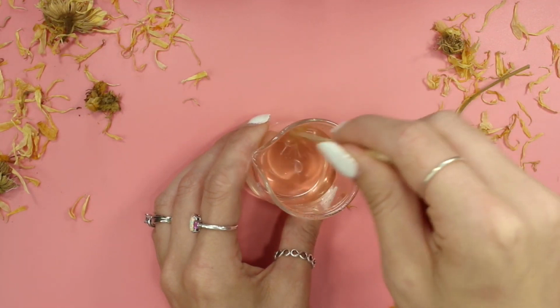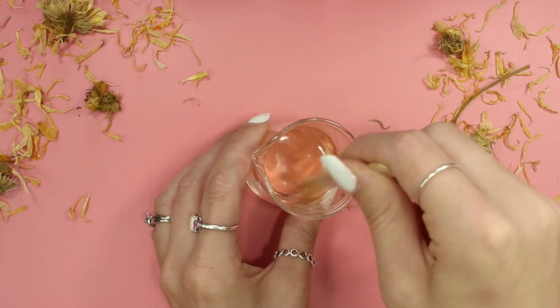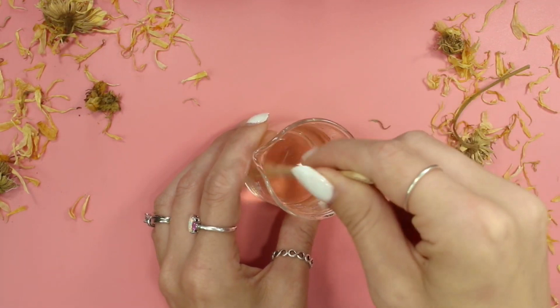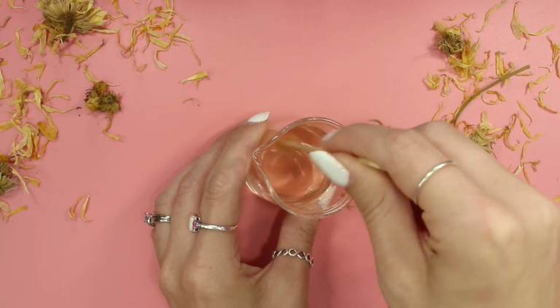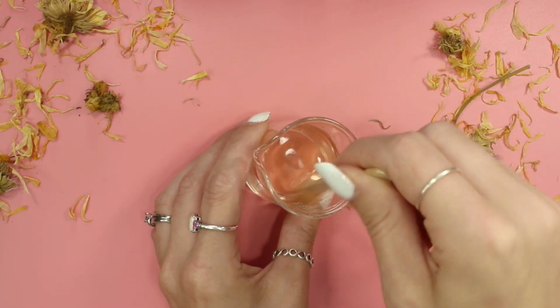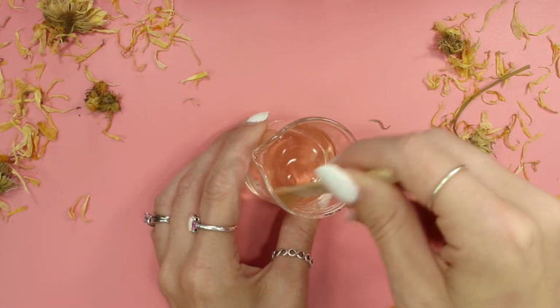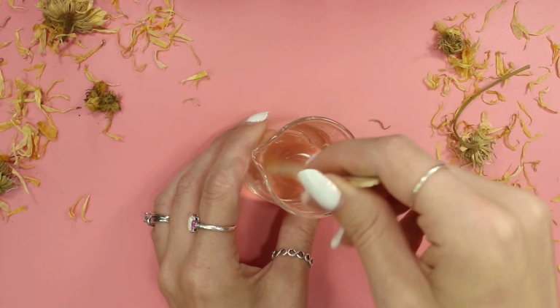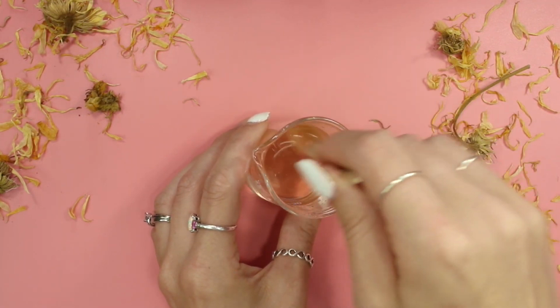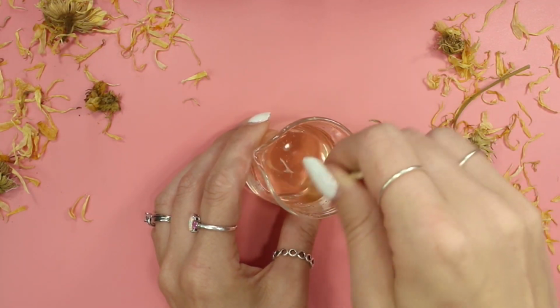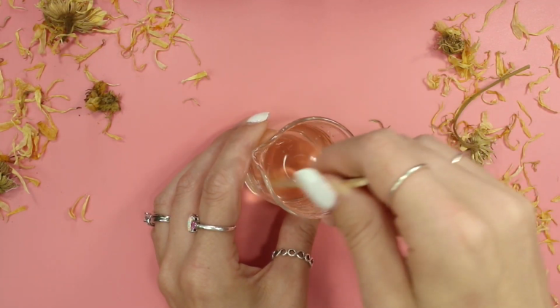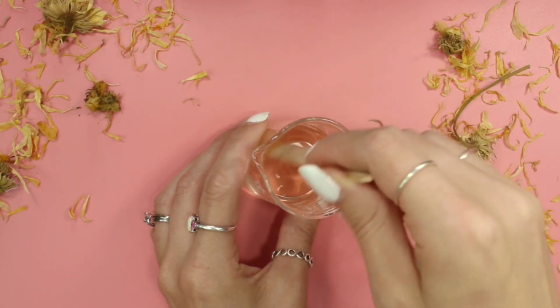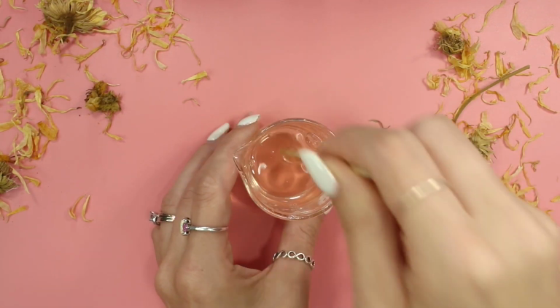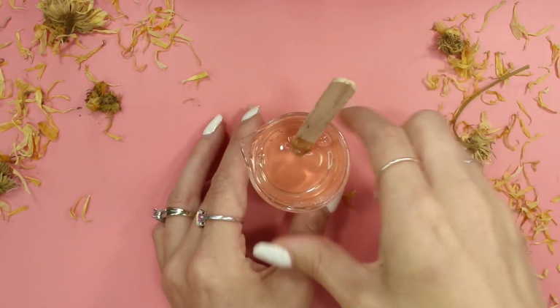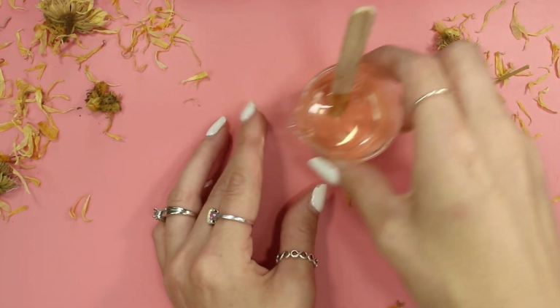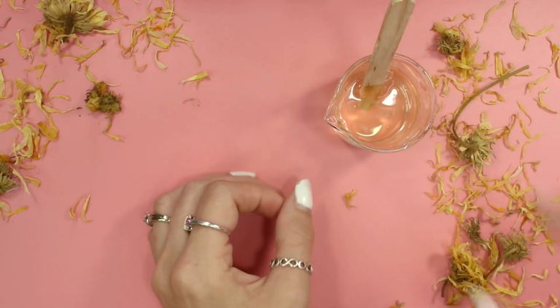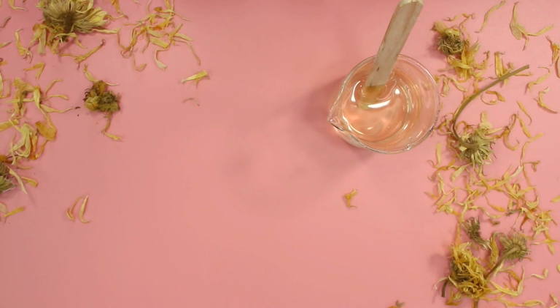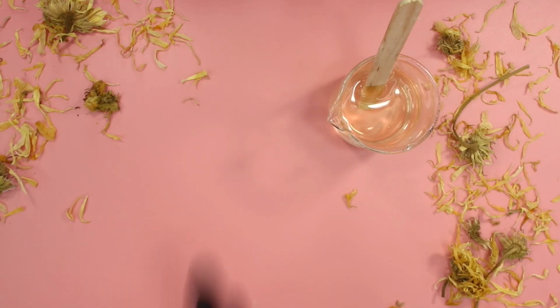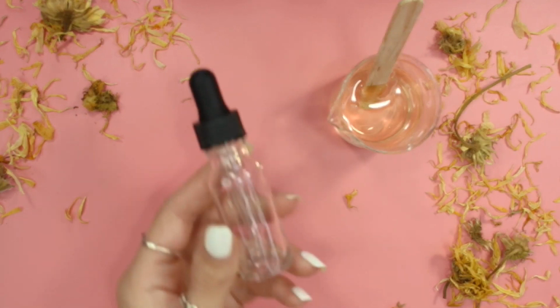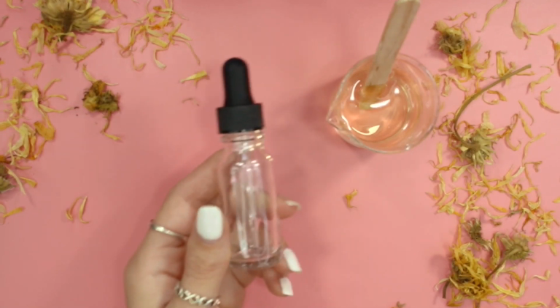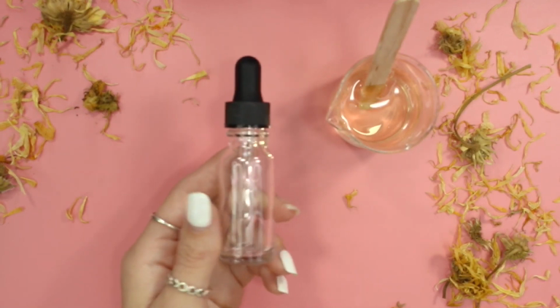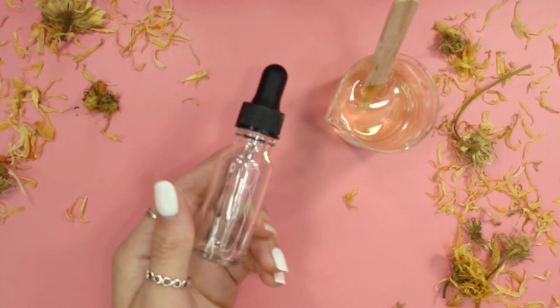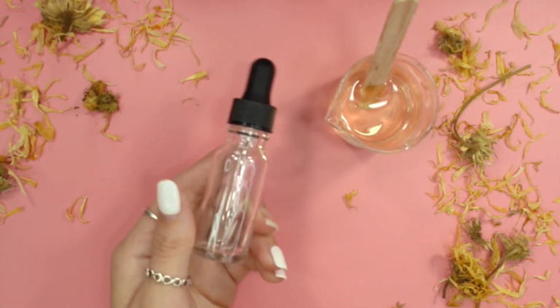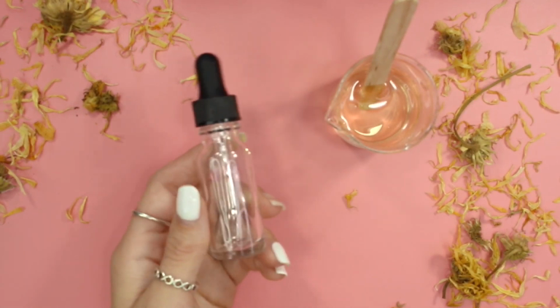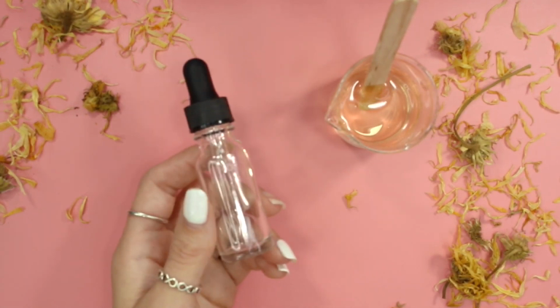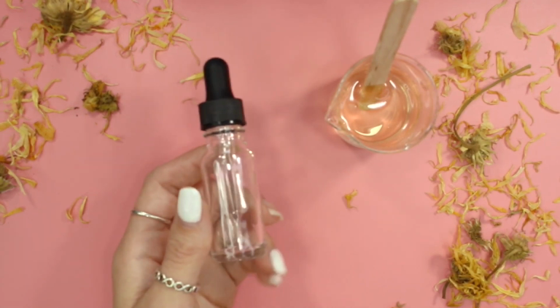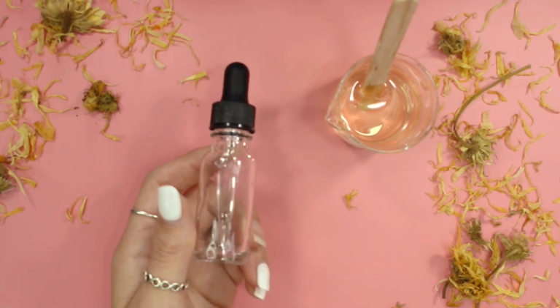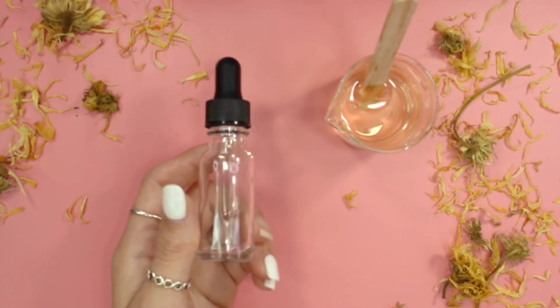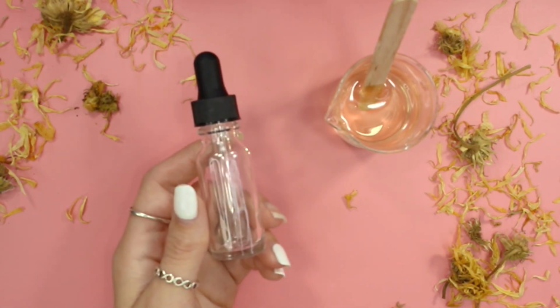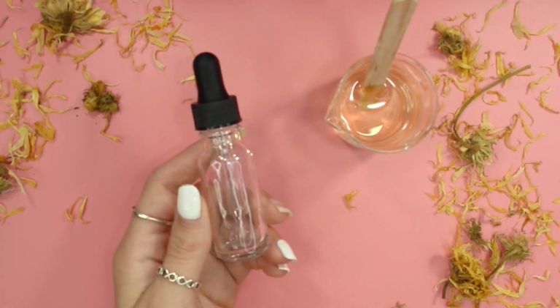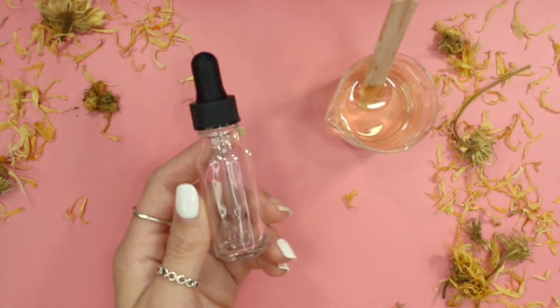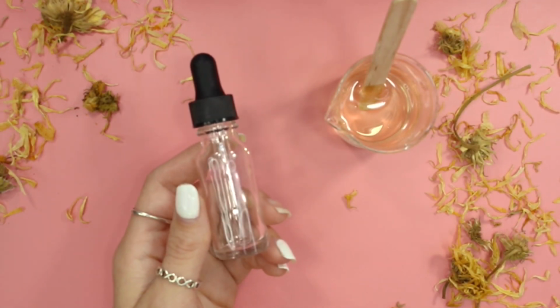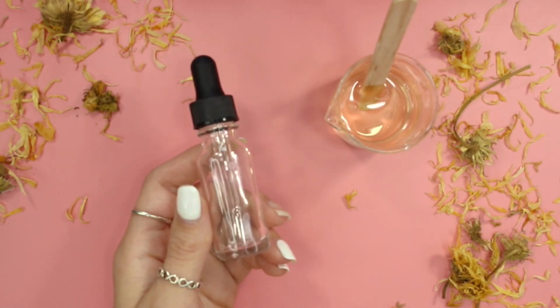It has been 24 hours later and my formulation is completely gelled. It's a nice clear gel texture — it looks absolutely wonderful and perfect.